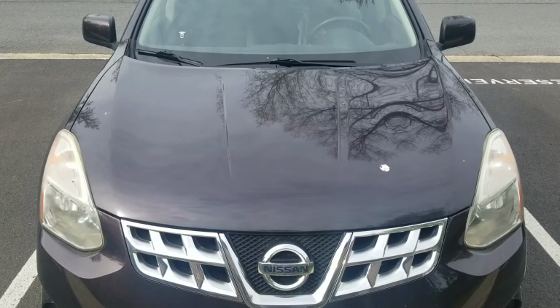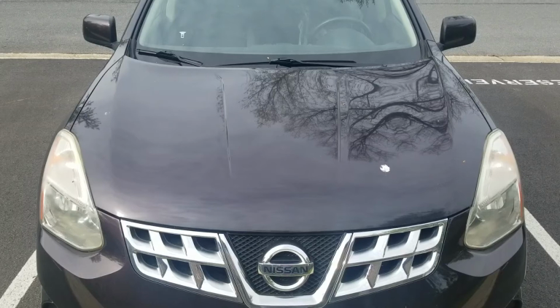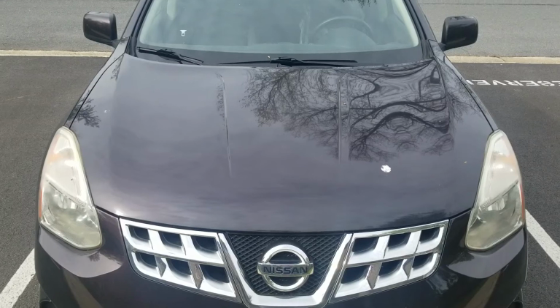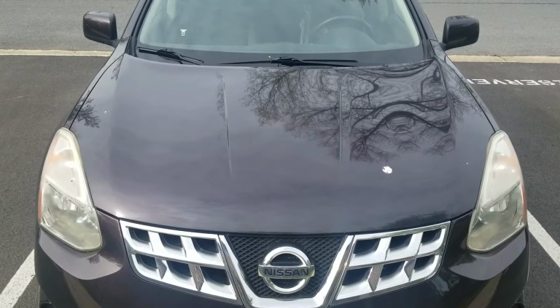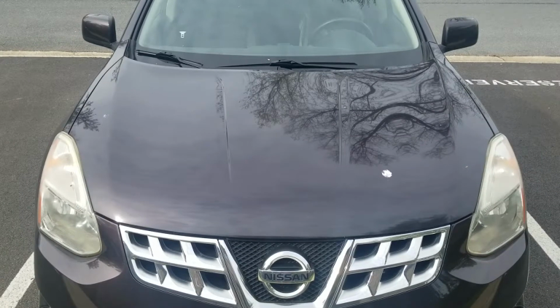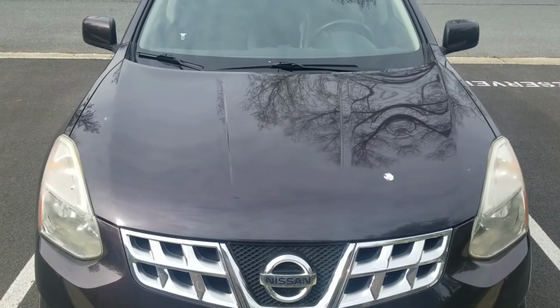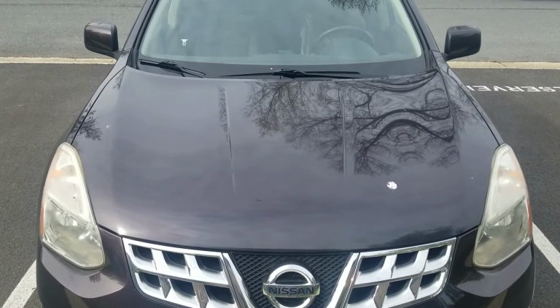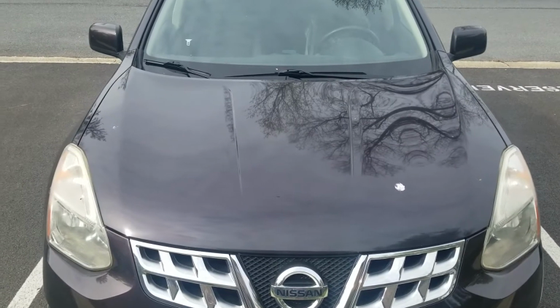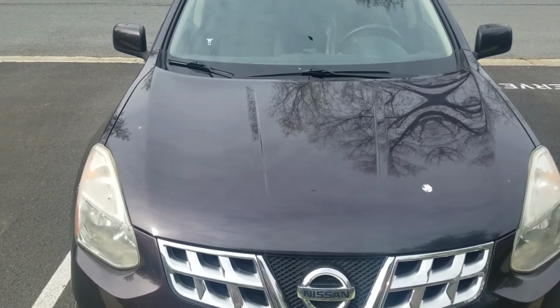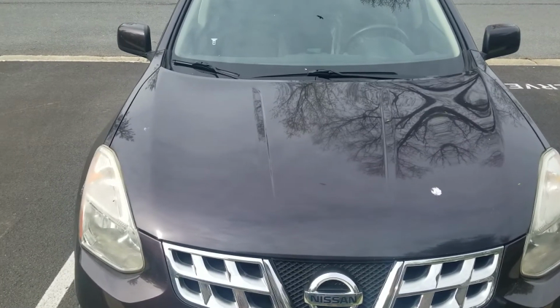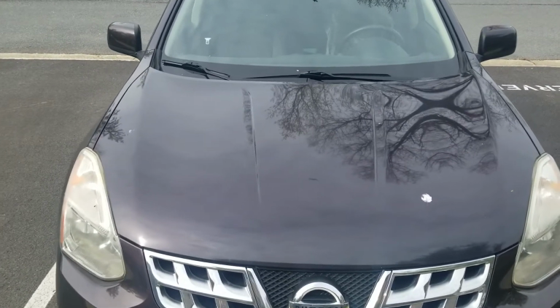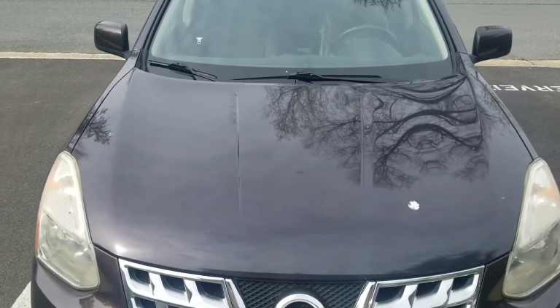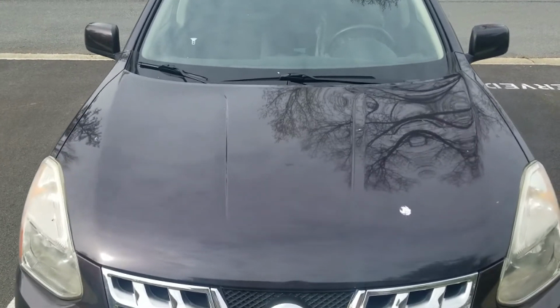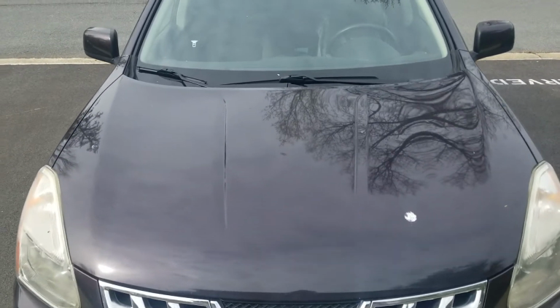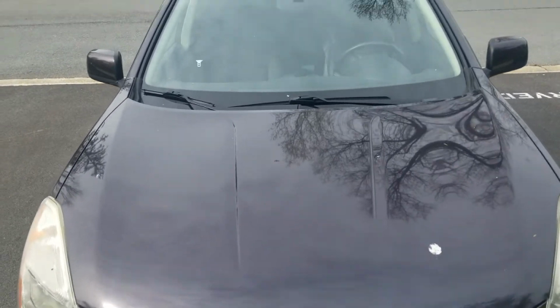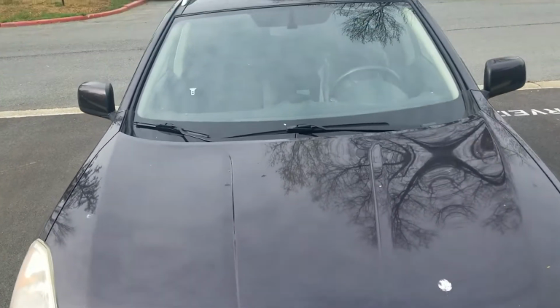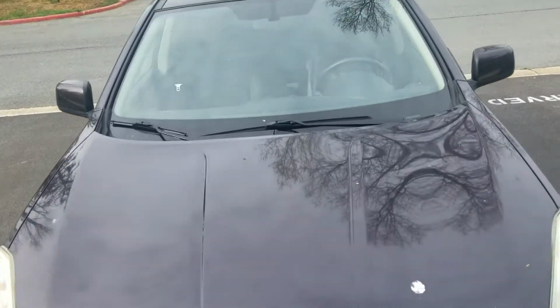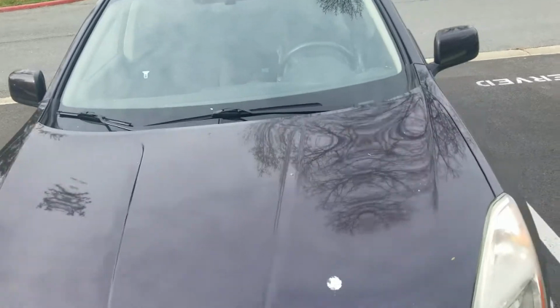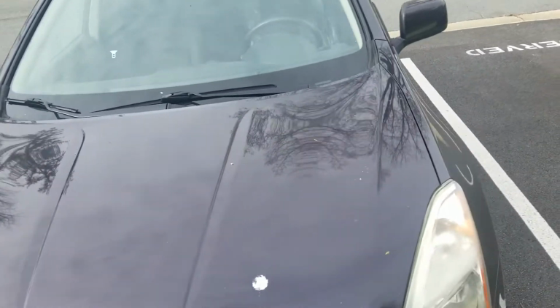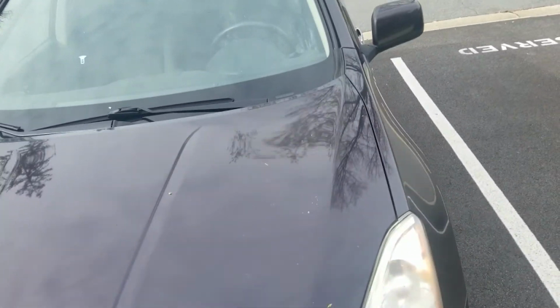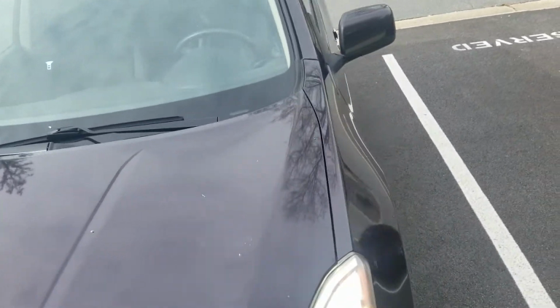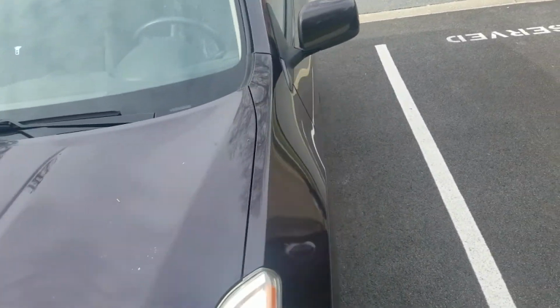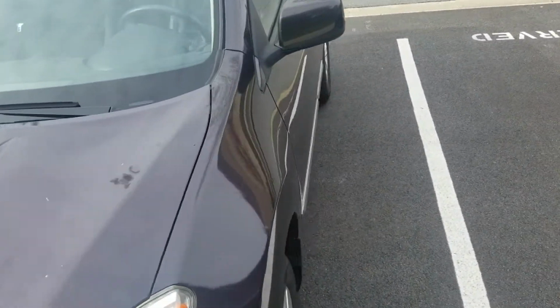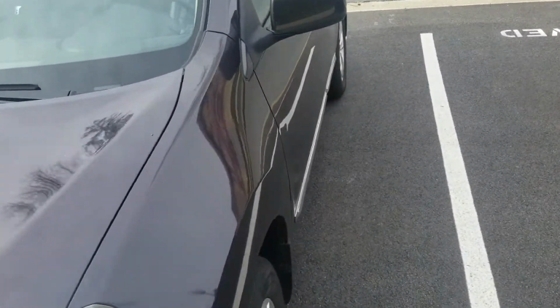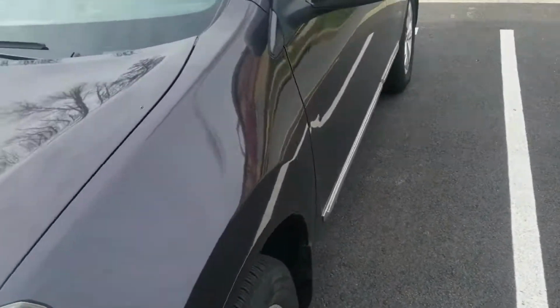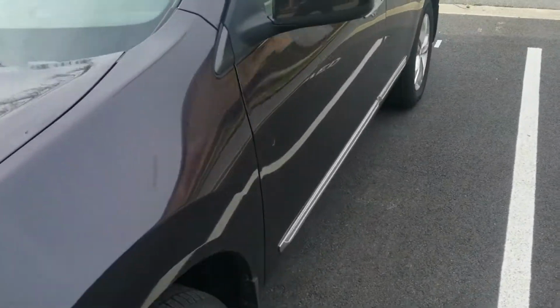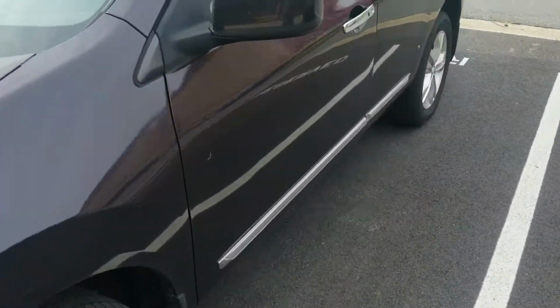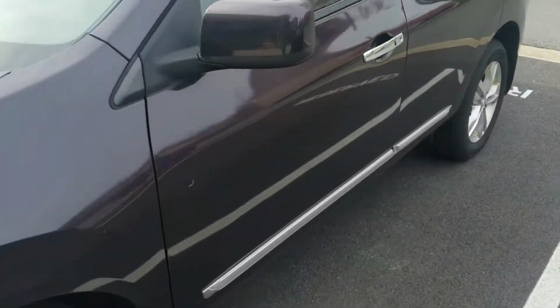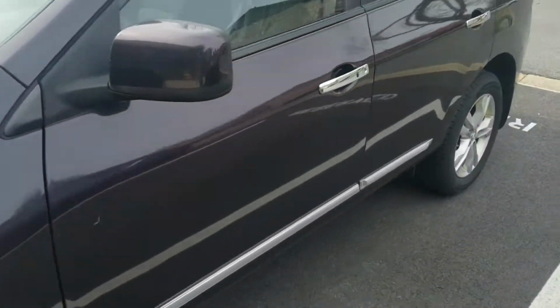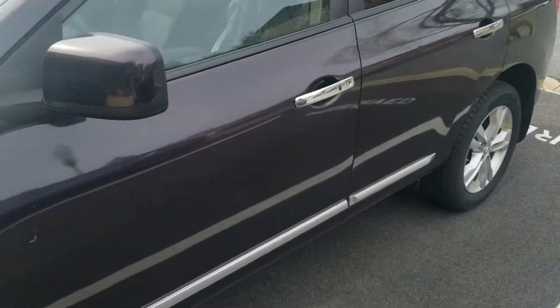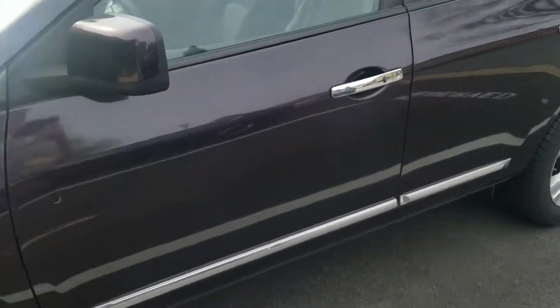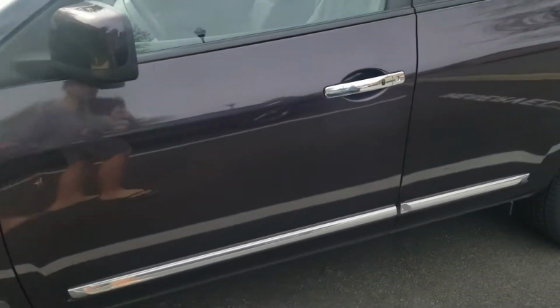Hello everyone. Happy good morning Tuesday to you all and welcome to Gage Car Reviews. Today I'm reviewing this 2013 Nissan Rogue SV all-wheel drive.